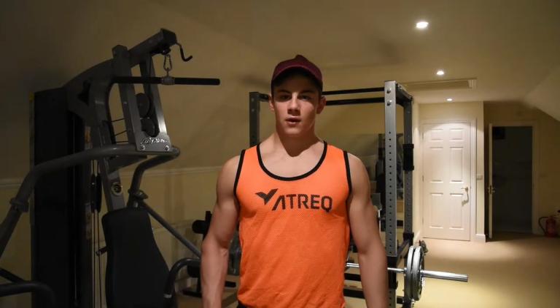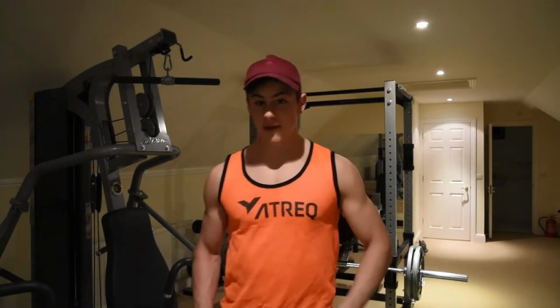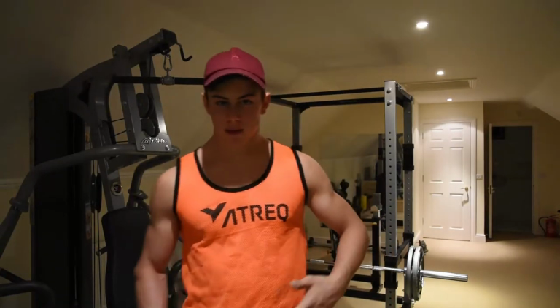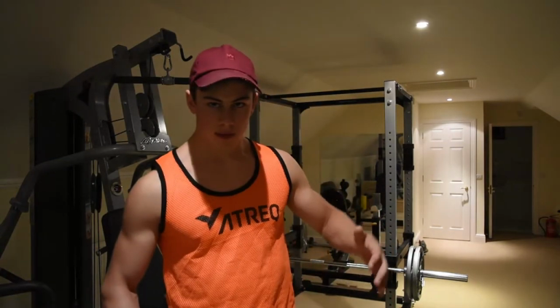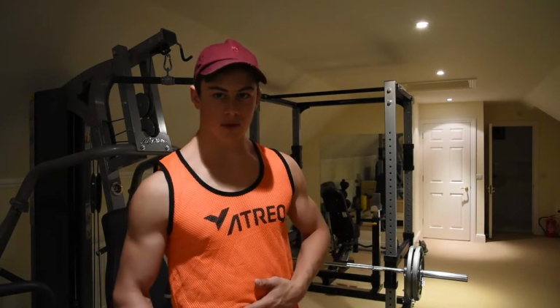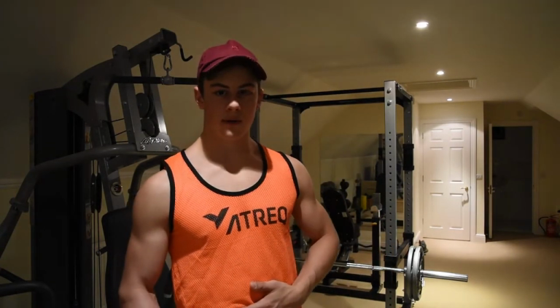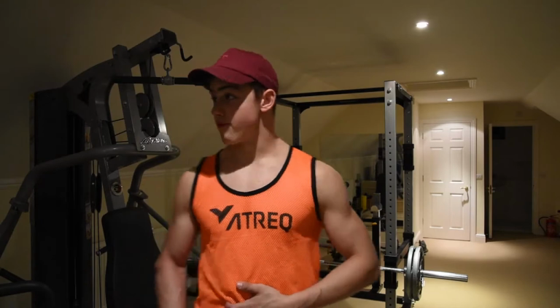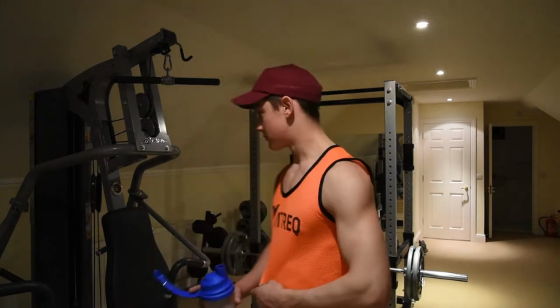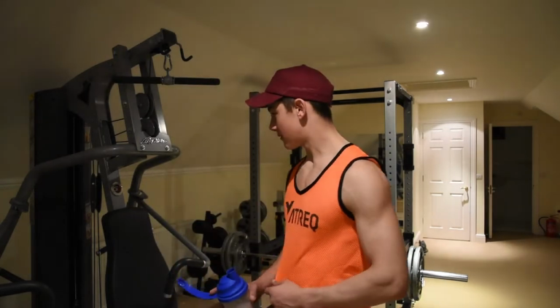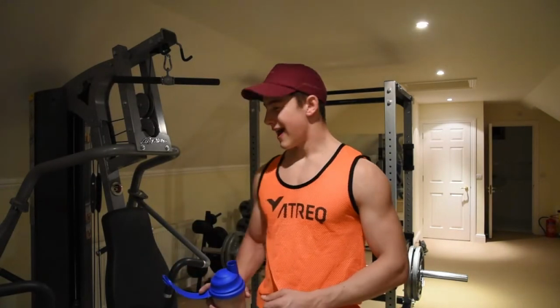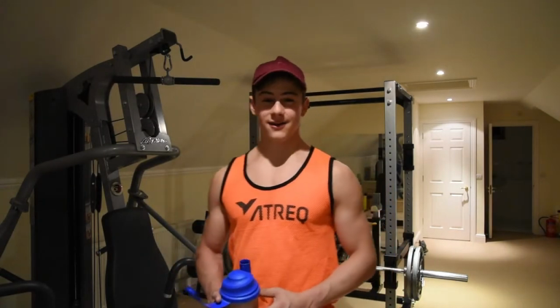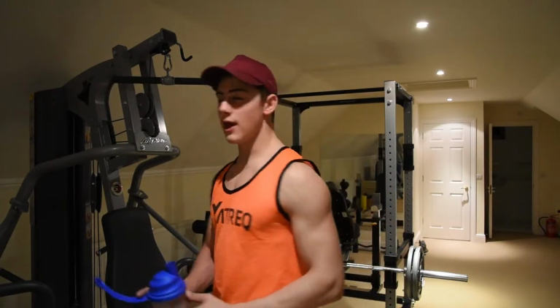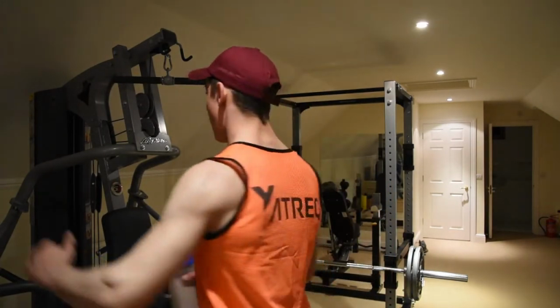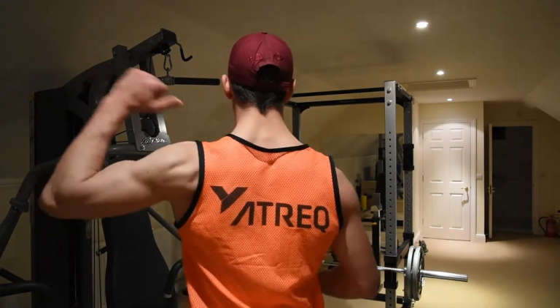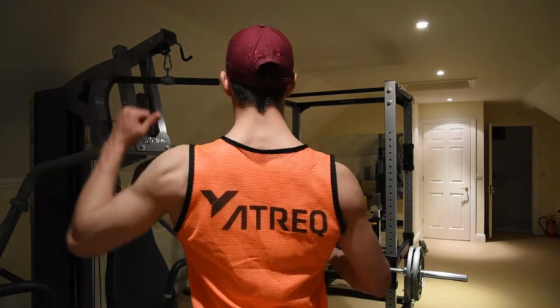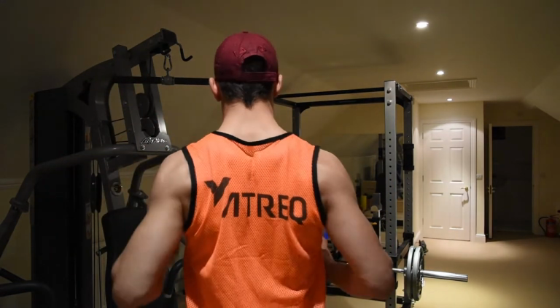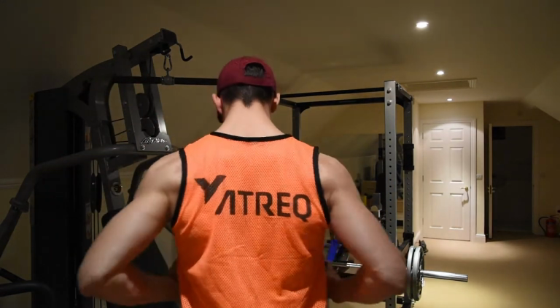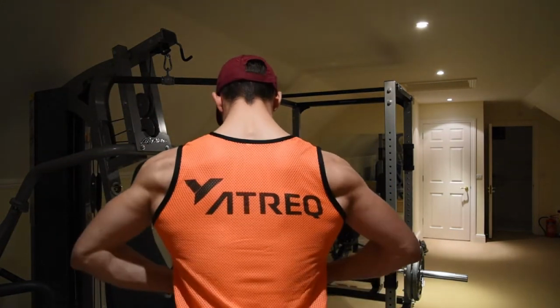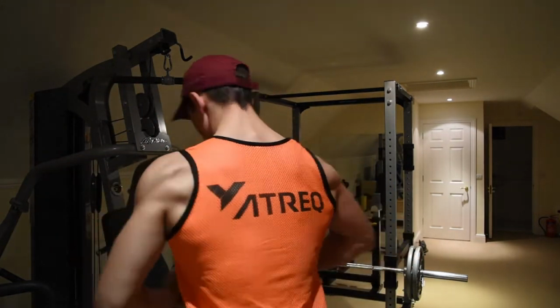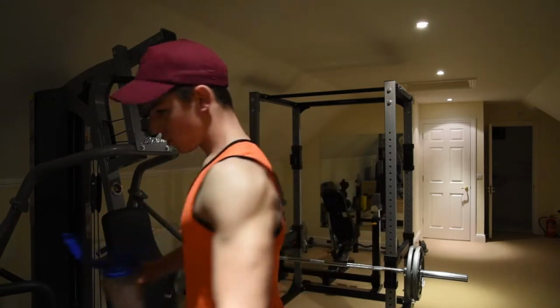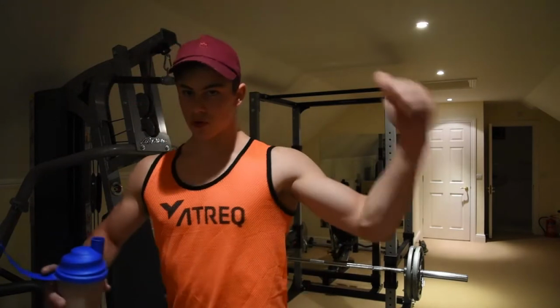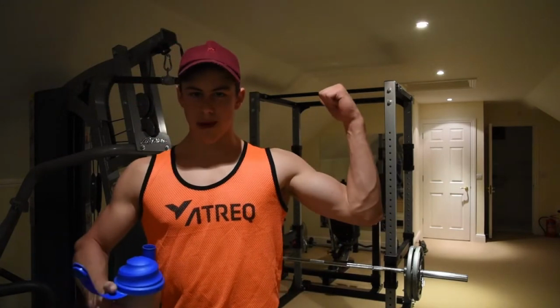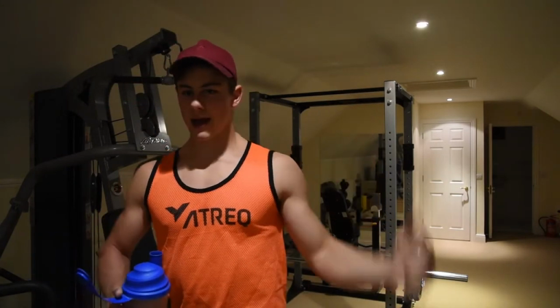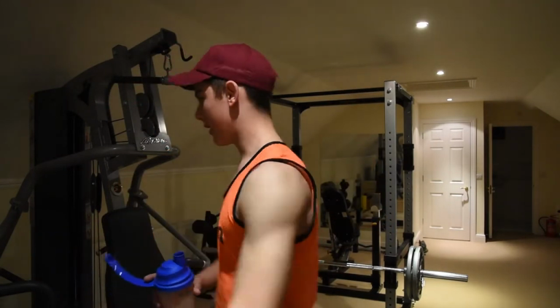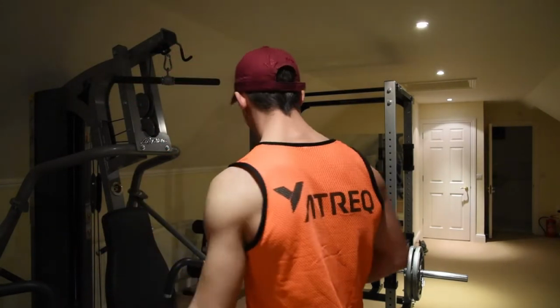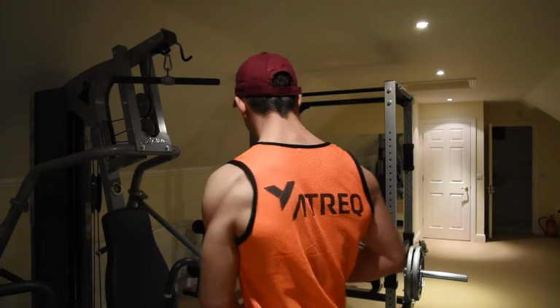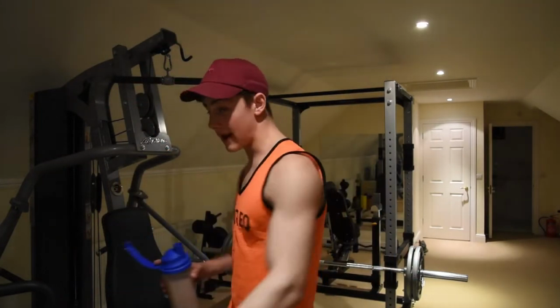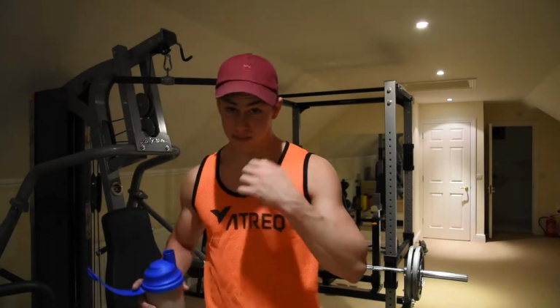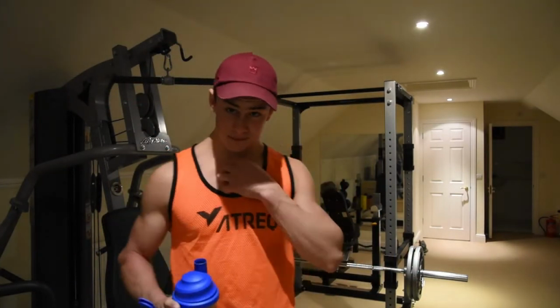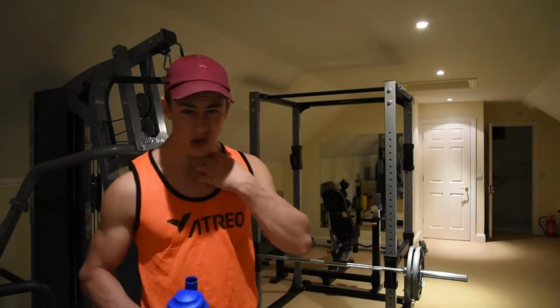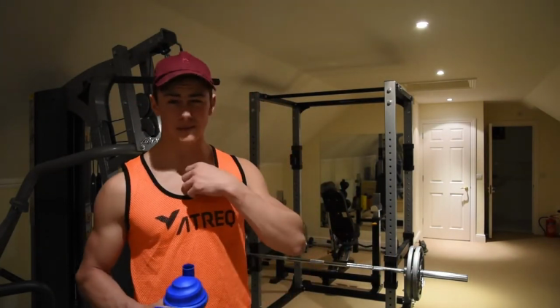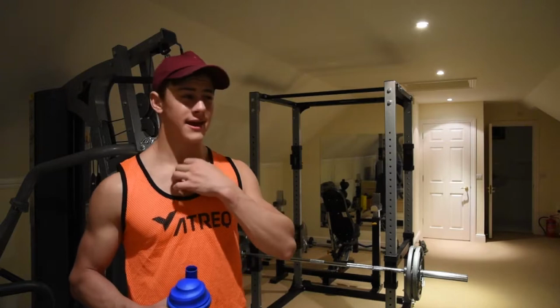Alright fellas, it's Colin Rodgerton from Rodgerton Fitness, and we are back. Today I'm trying out some new things.